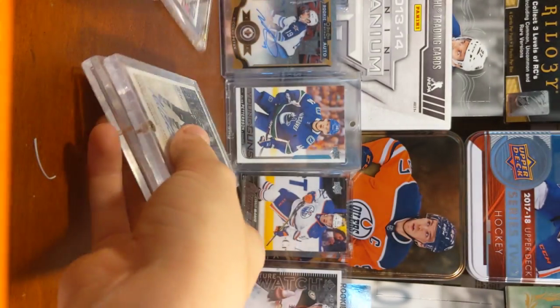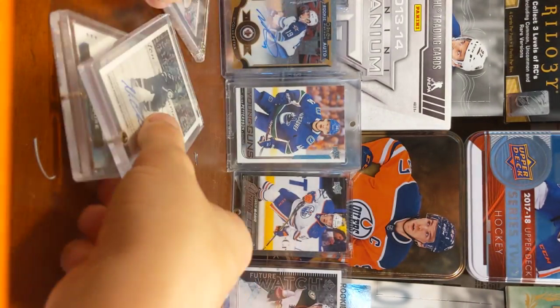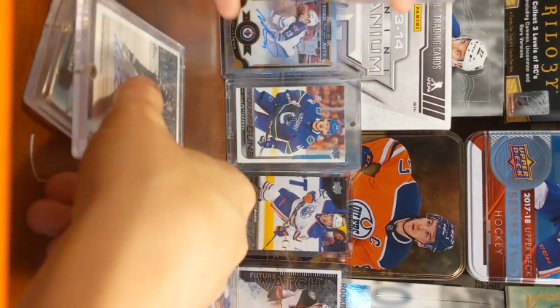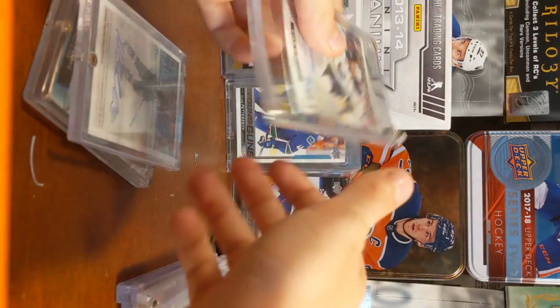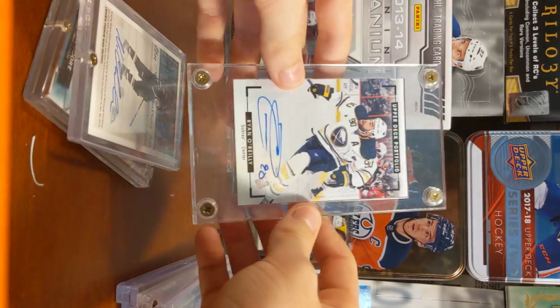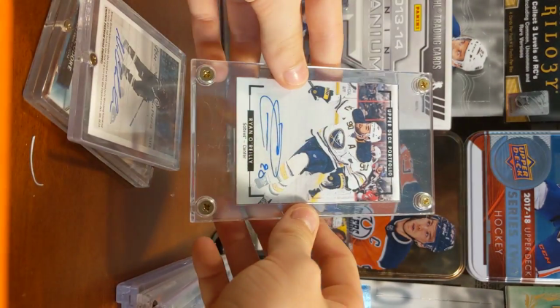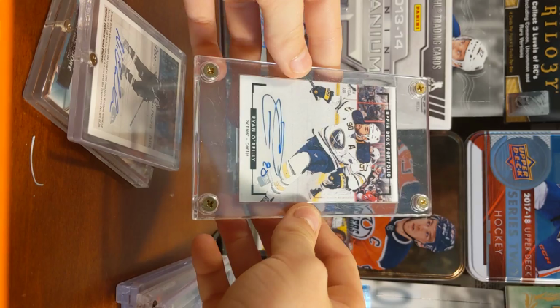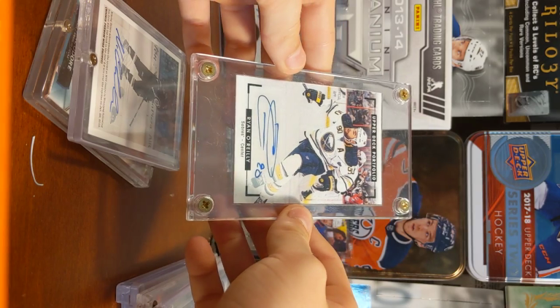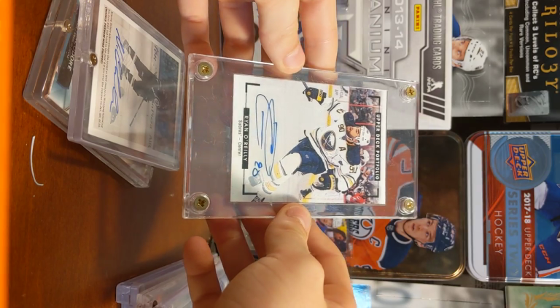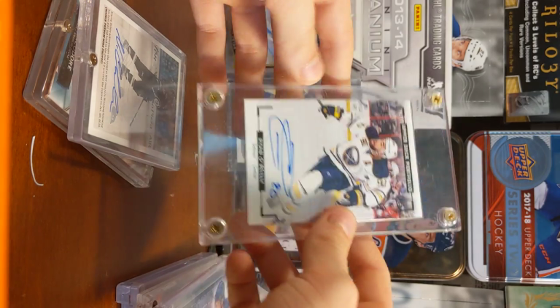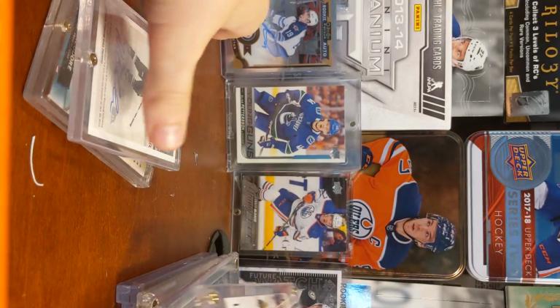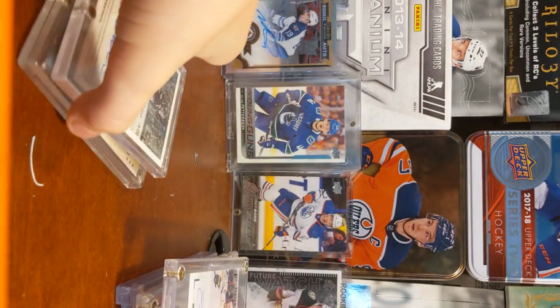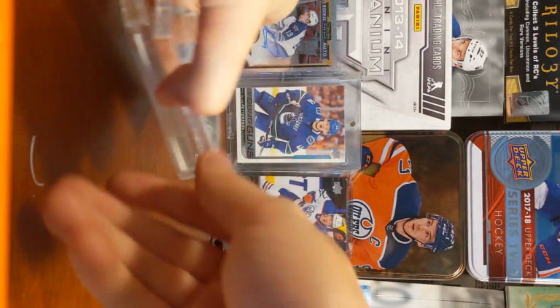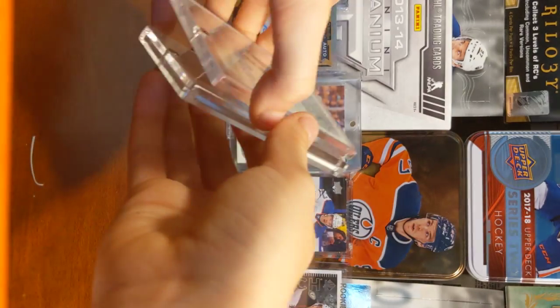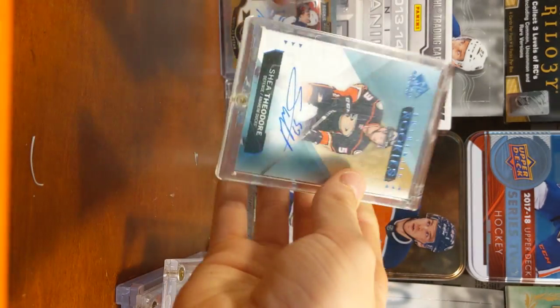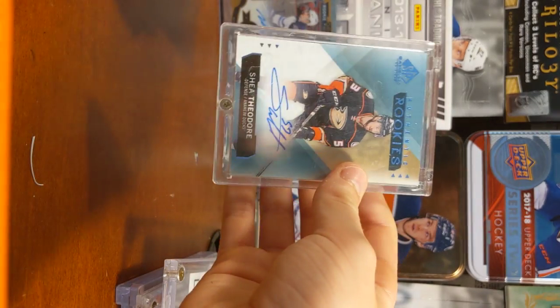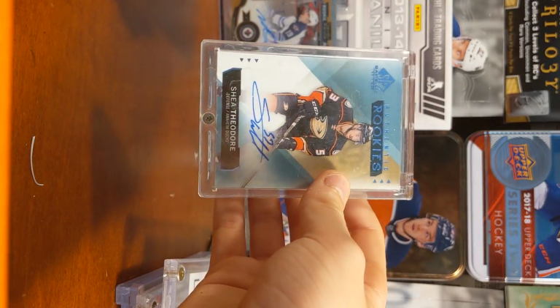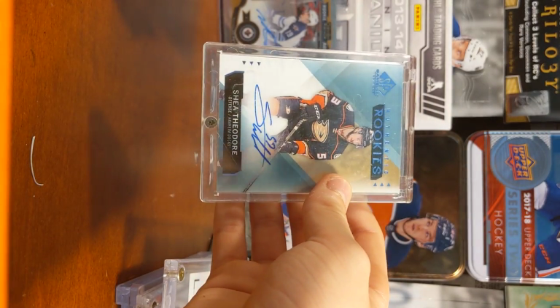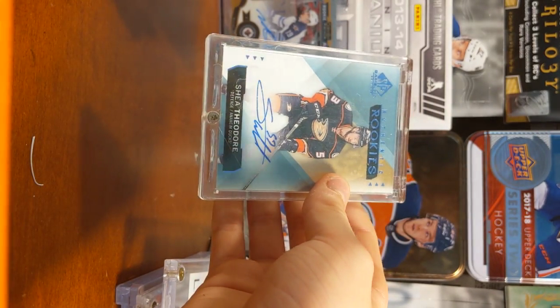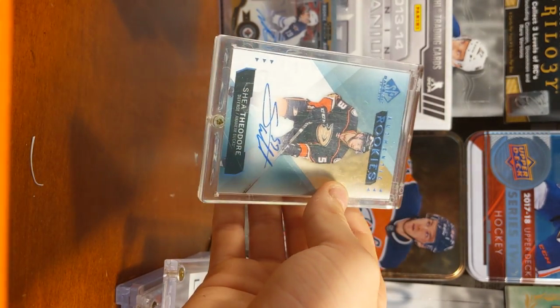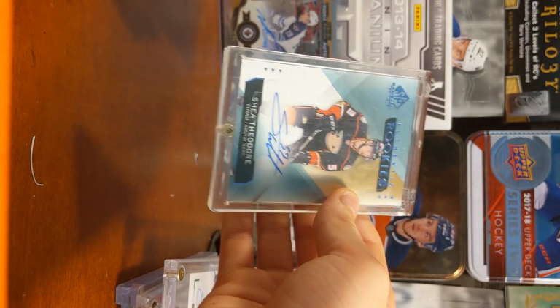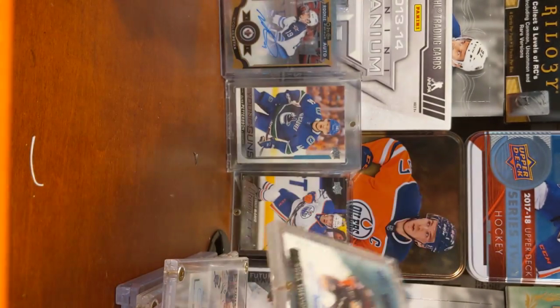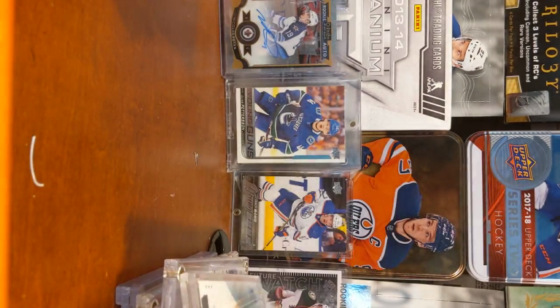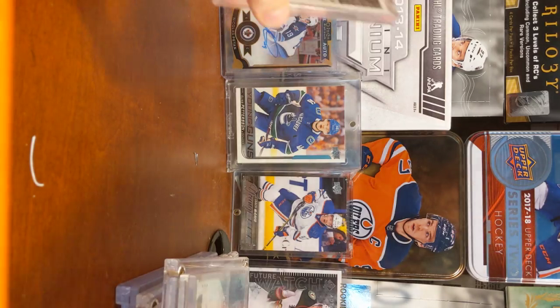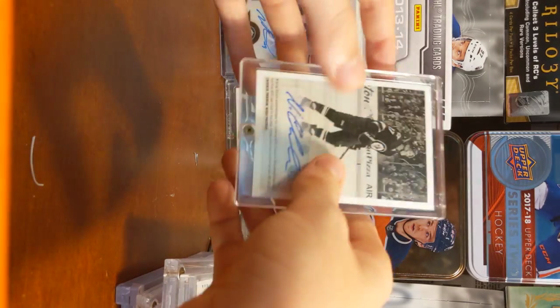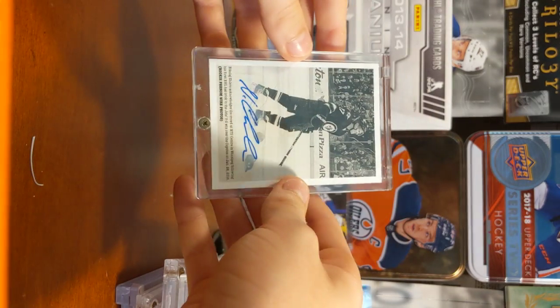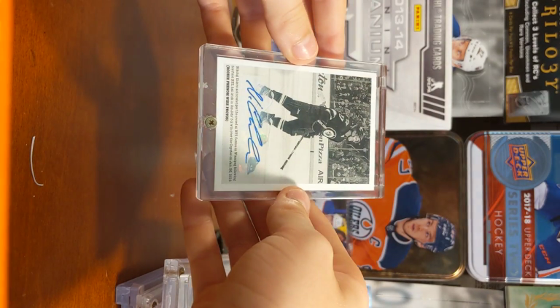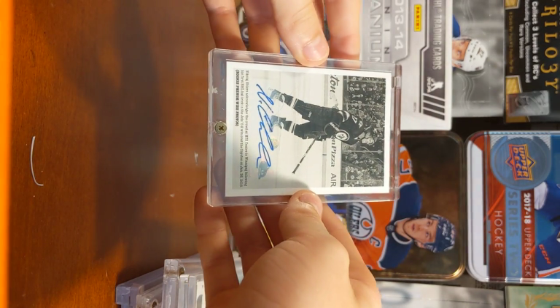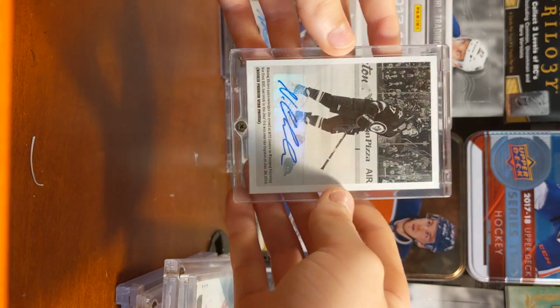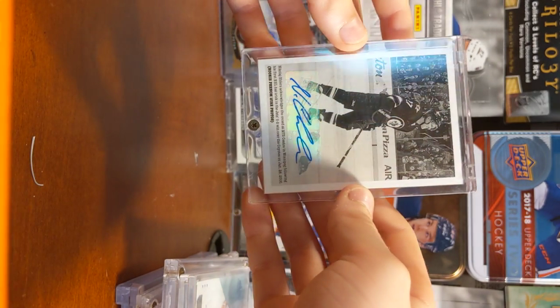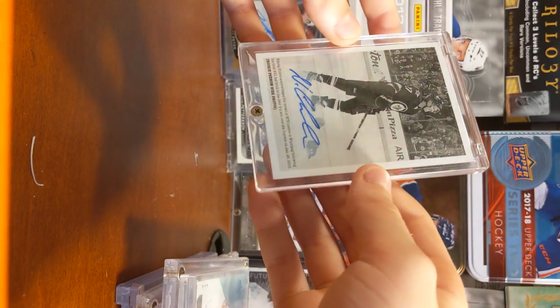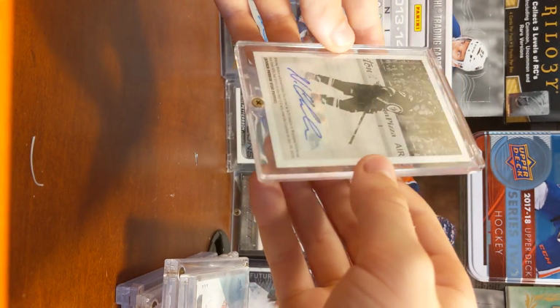Here's just a couple cards: Ryan O'Reilly Auto, Shea Theodore Ultimate Rookie, and Nikolai Ehlers Wire Photo Rookie Auto.